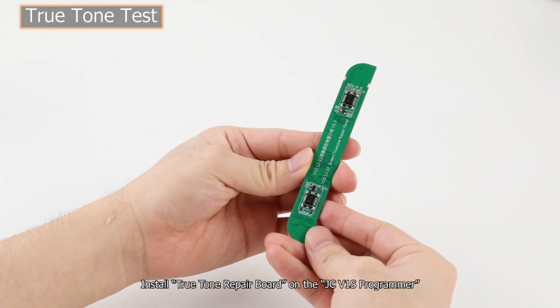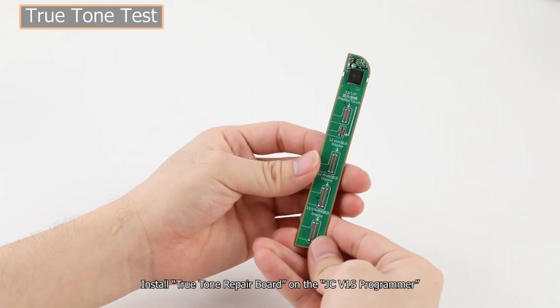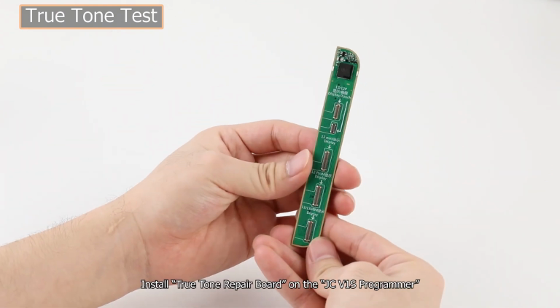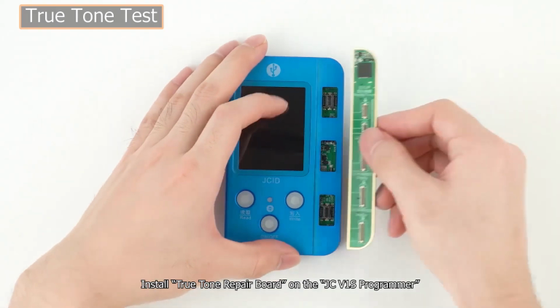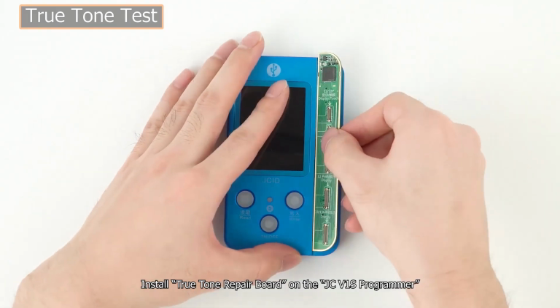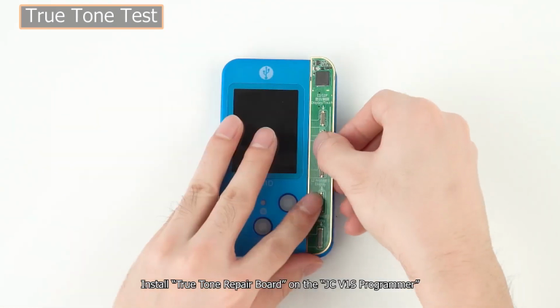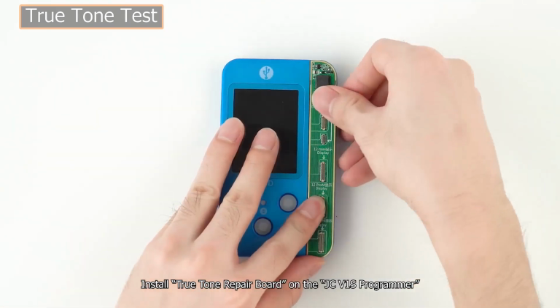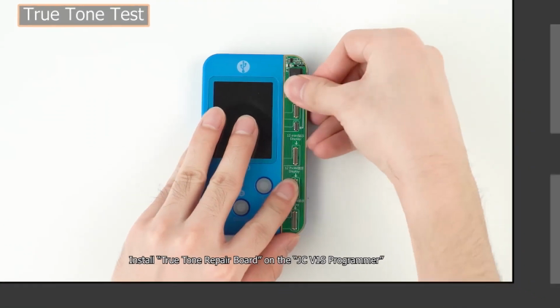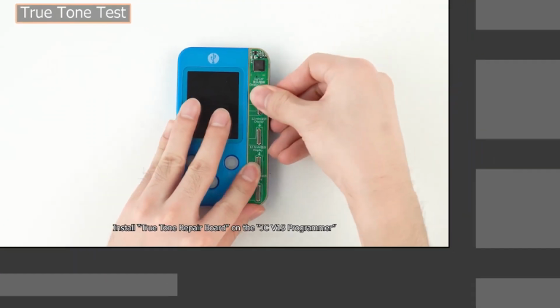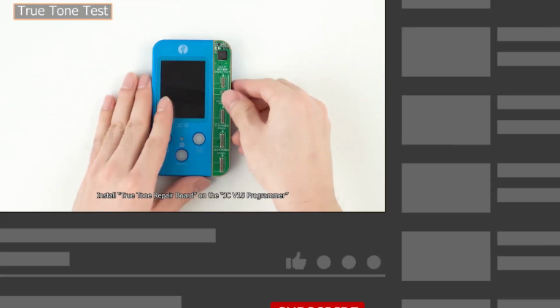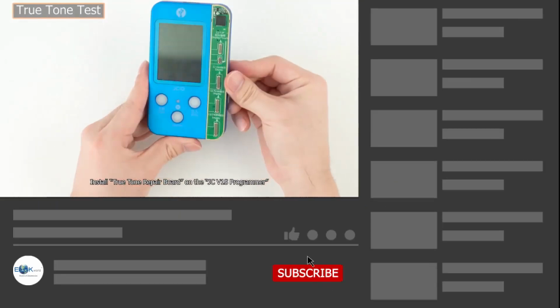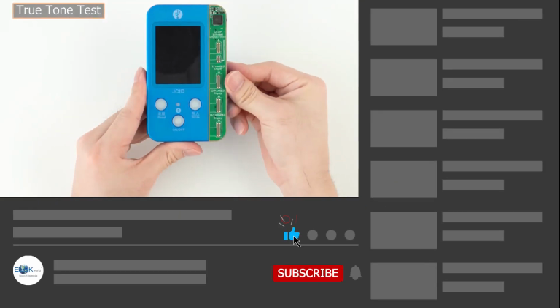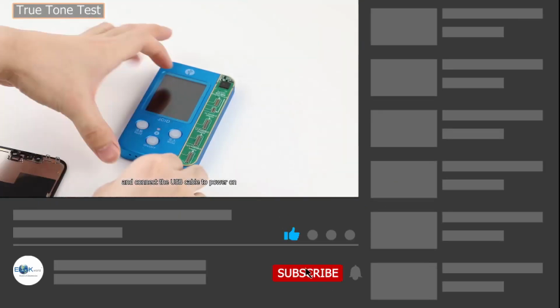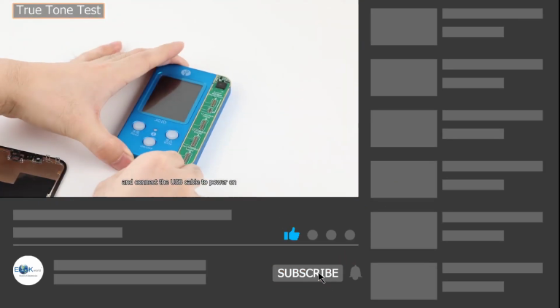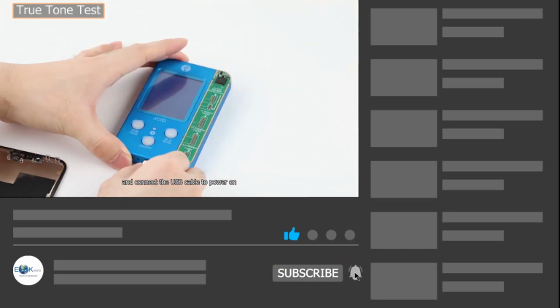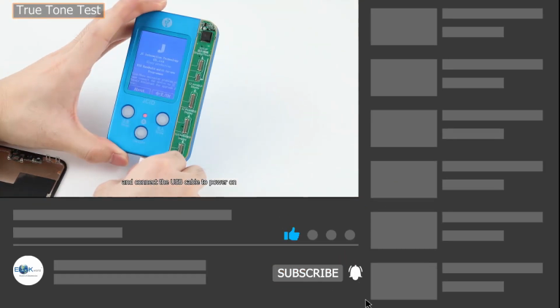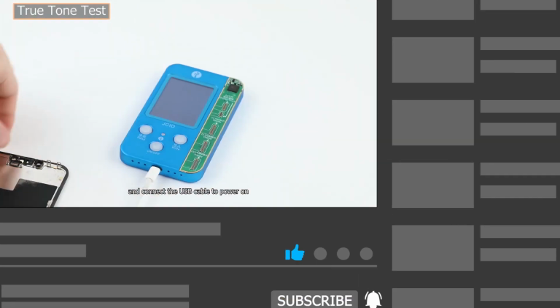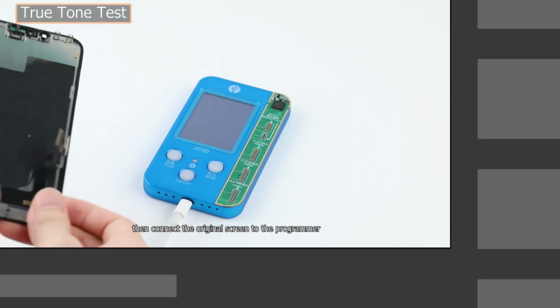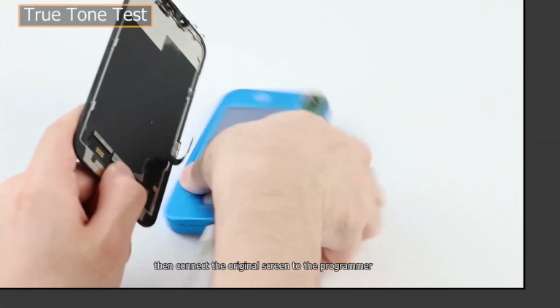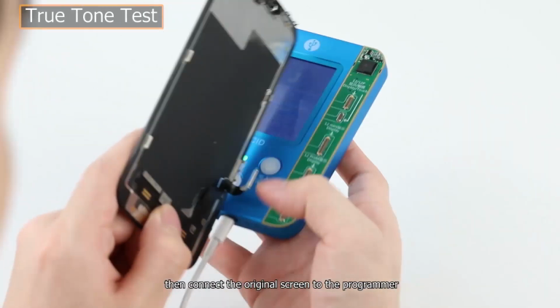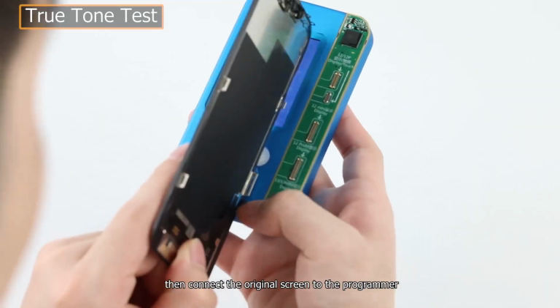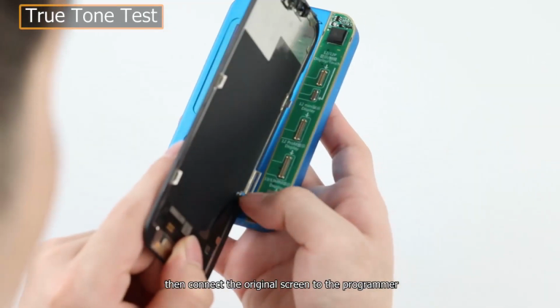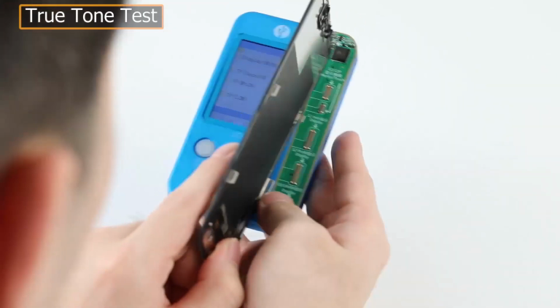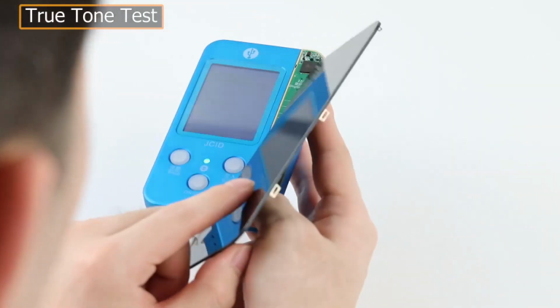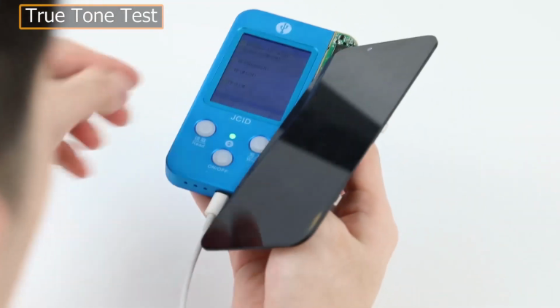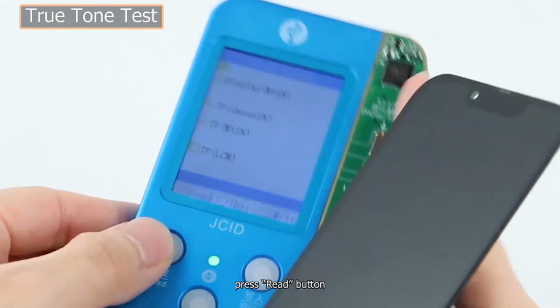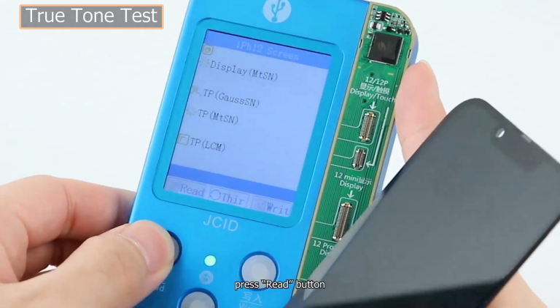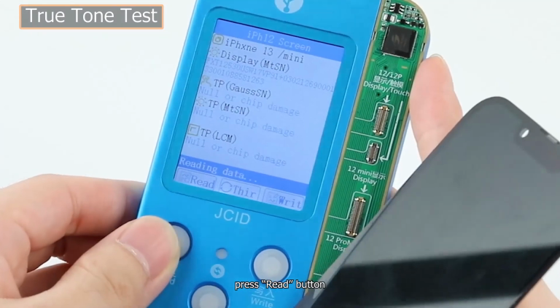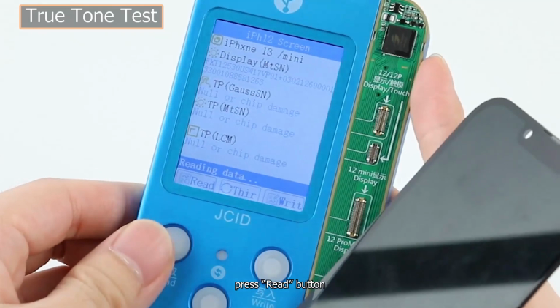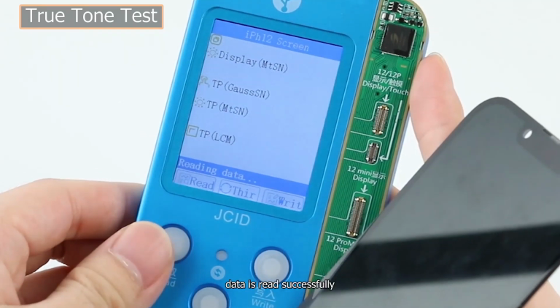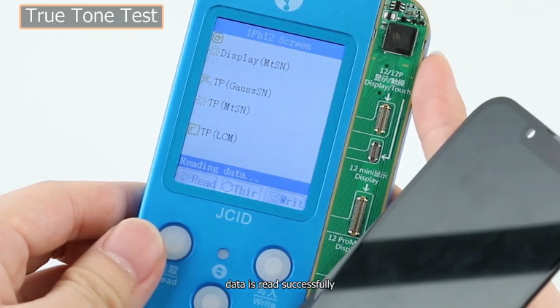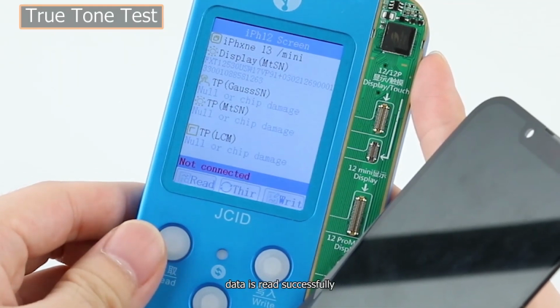Install the True Tone Repair Board on the JC V1S Programmer and connect the USB cable to power on, then connect the original screen to the programmer. Press the Read button — data is read successfully.